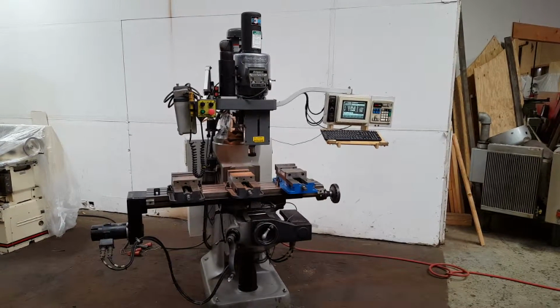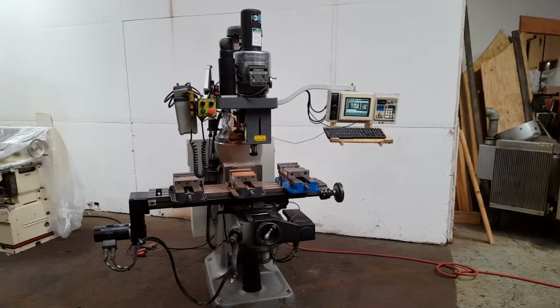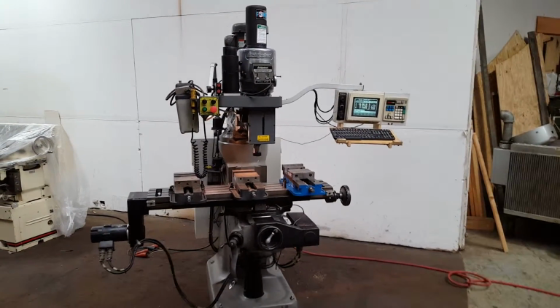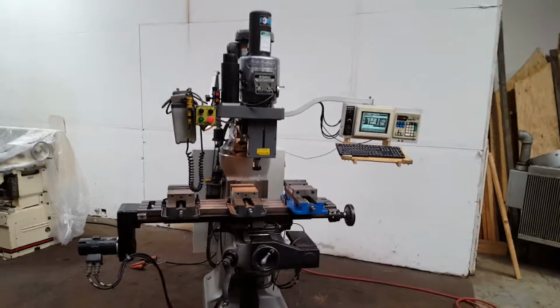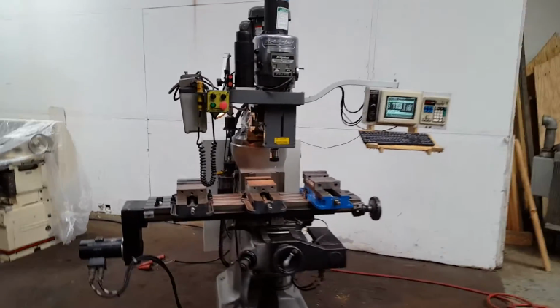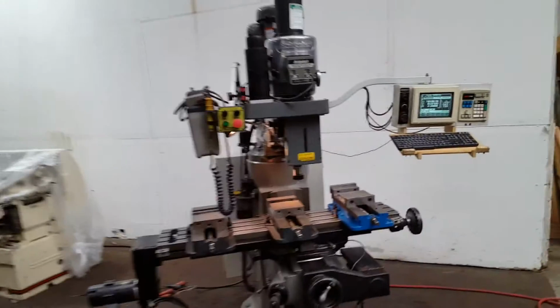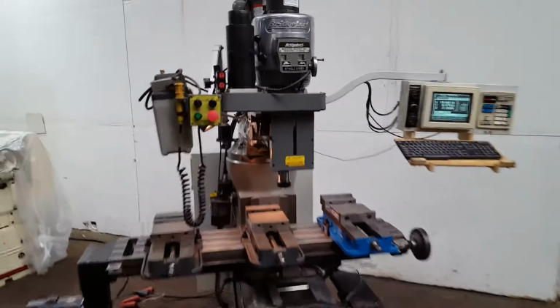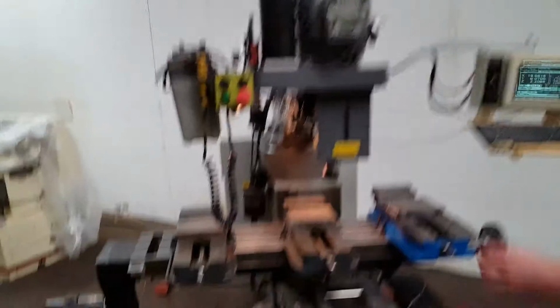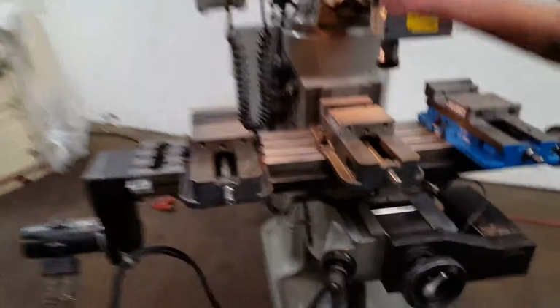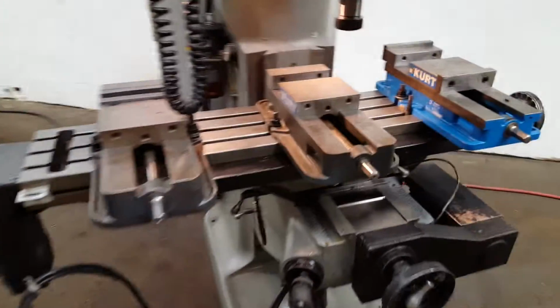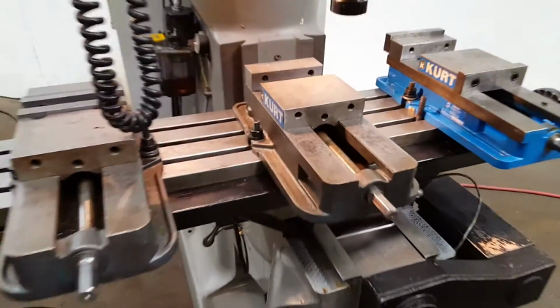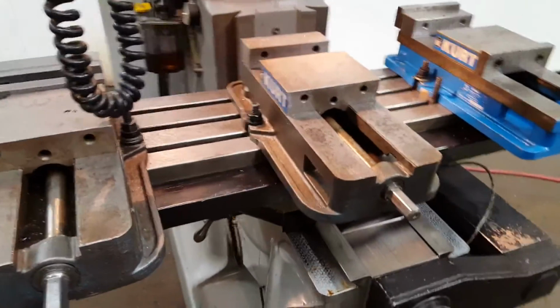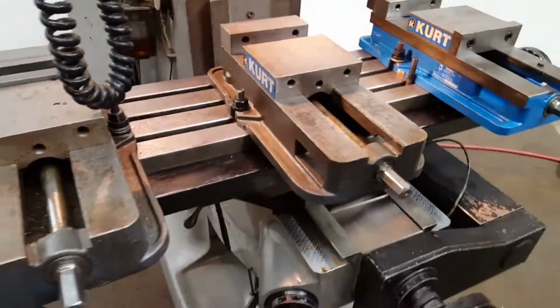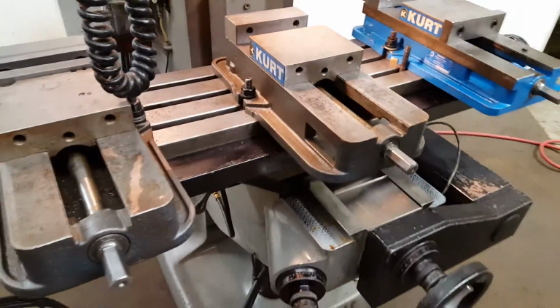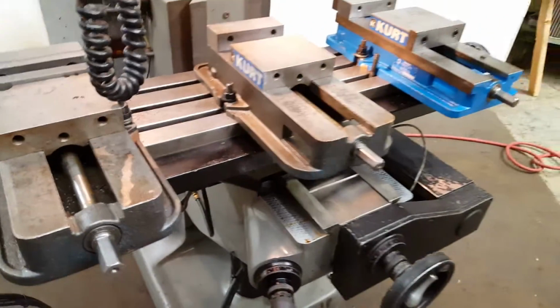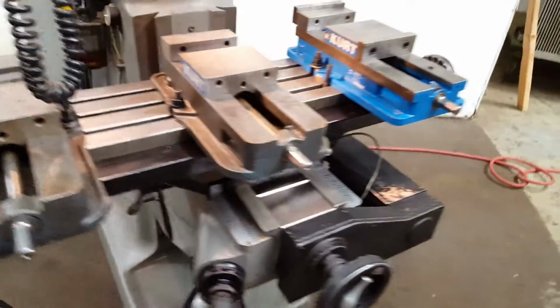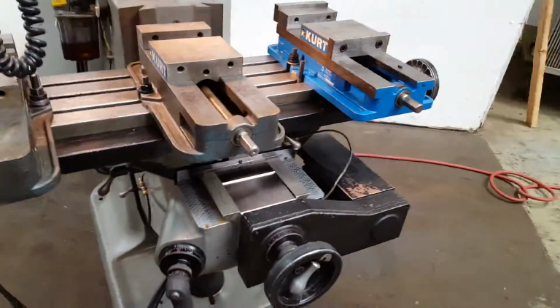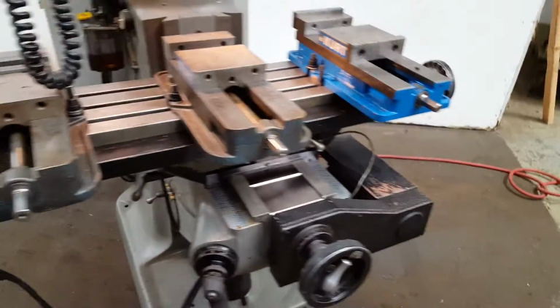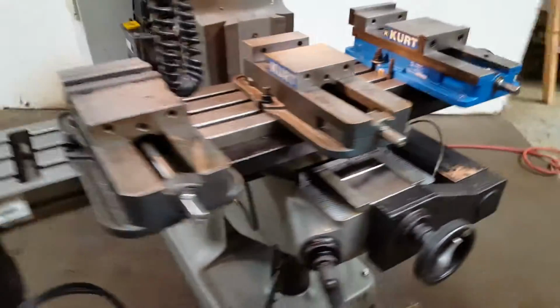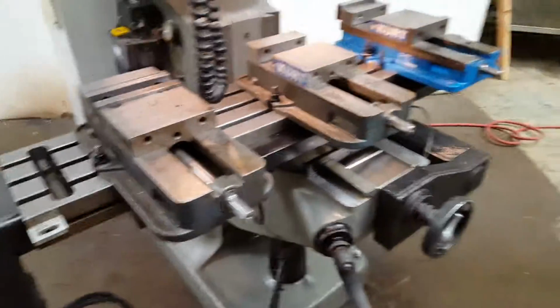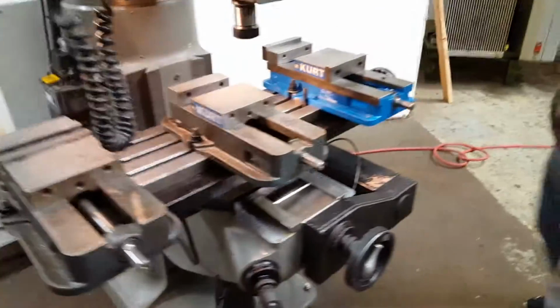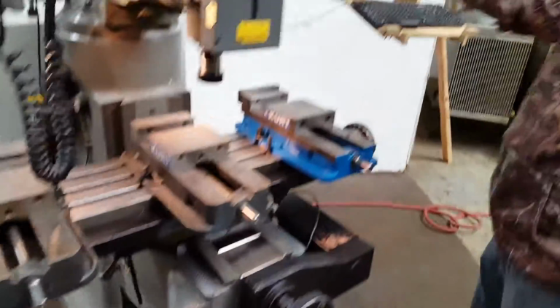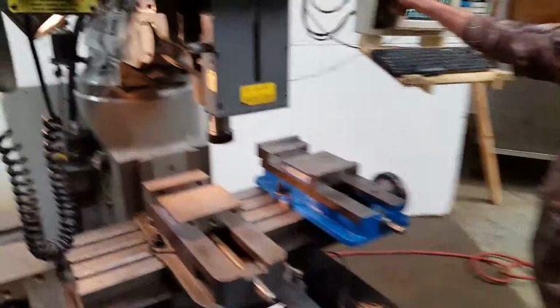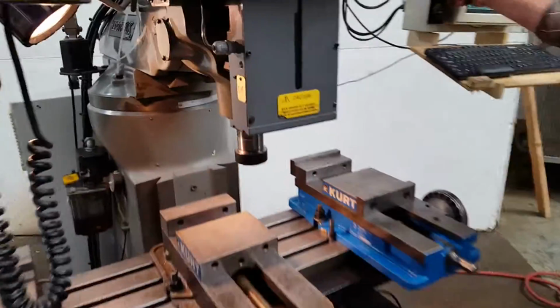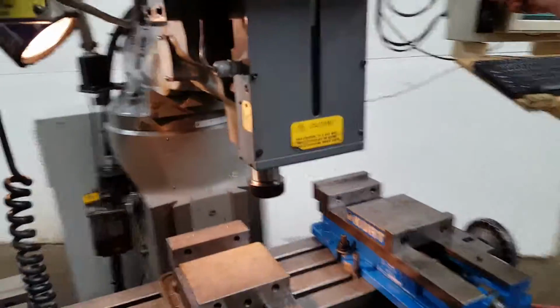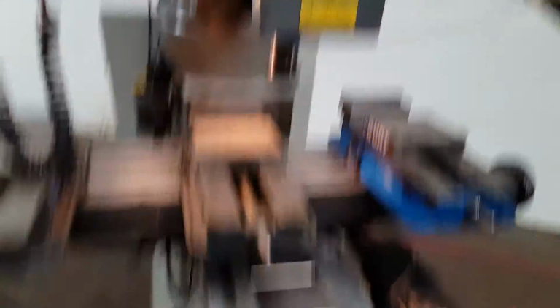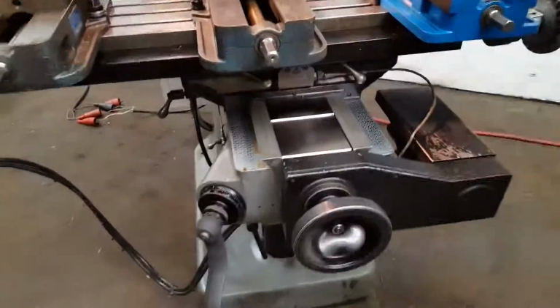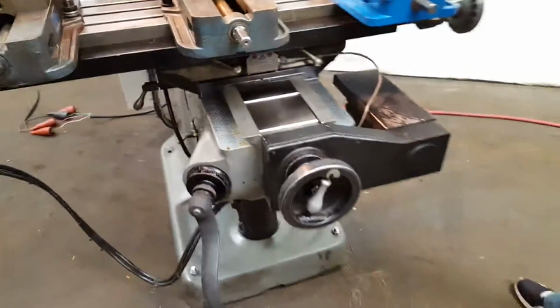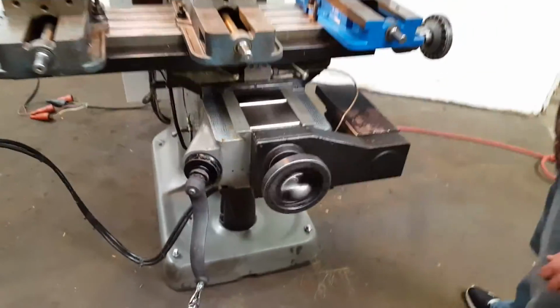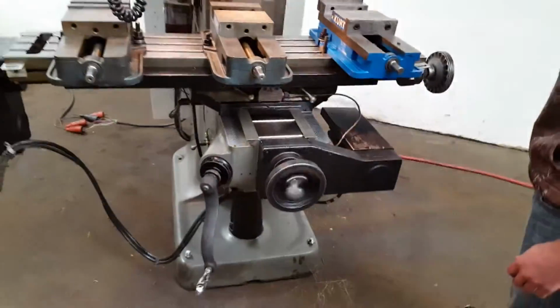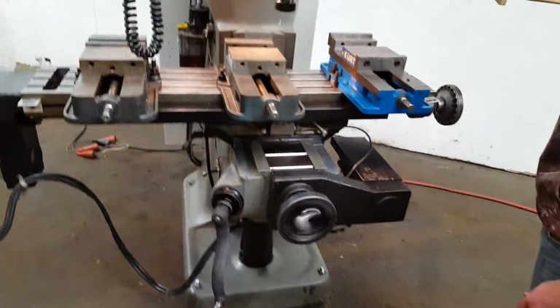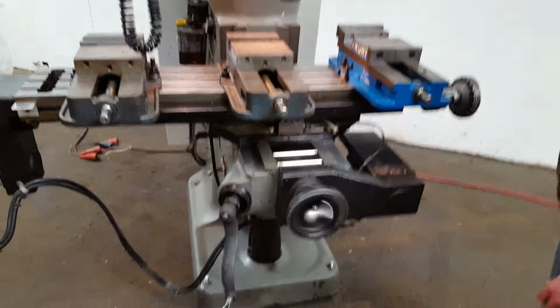We've got a Bridgeport EasyTrack three-axis, comes with three Kurt vices. The spindle's running — going to show you all the axes moving.